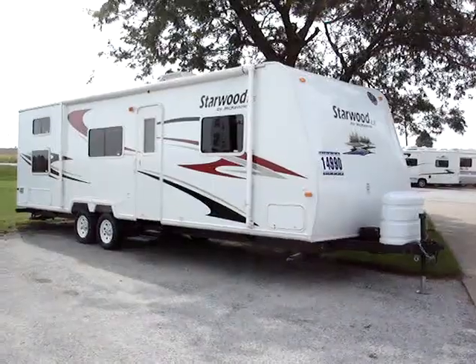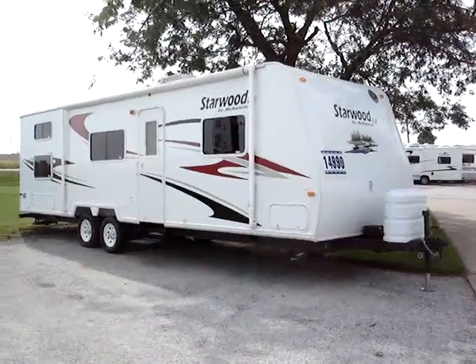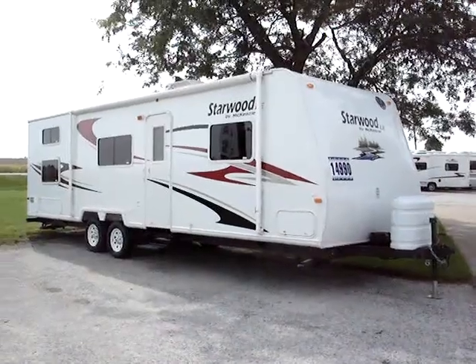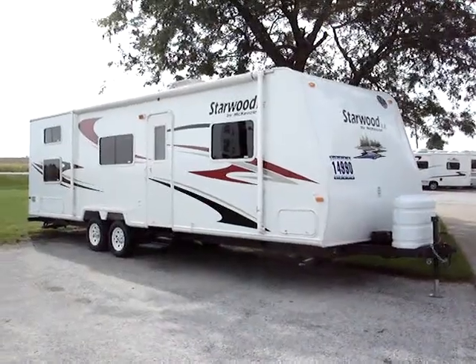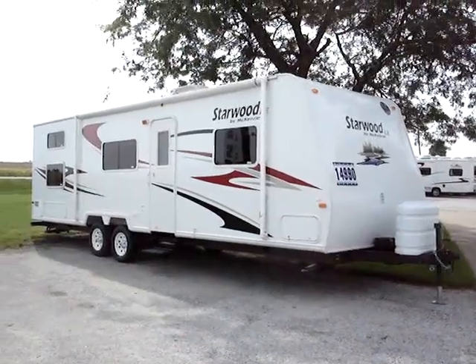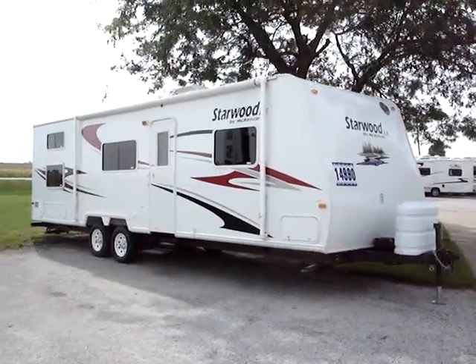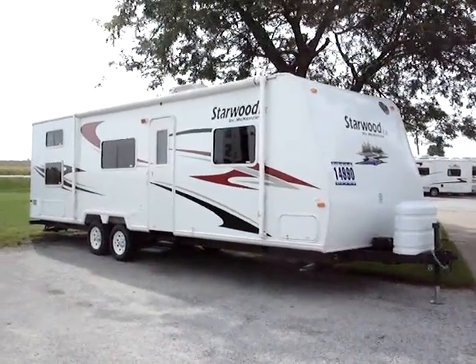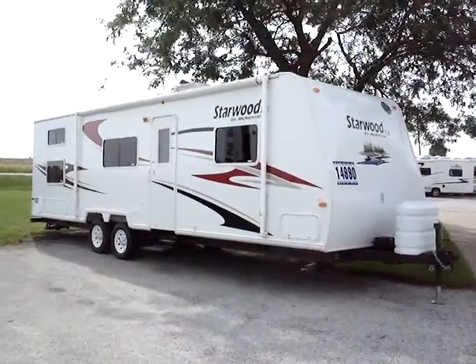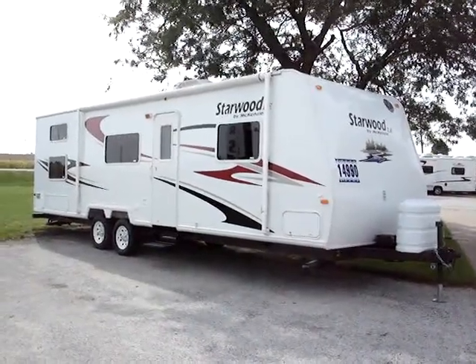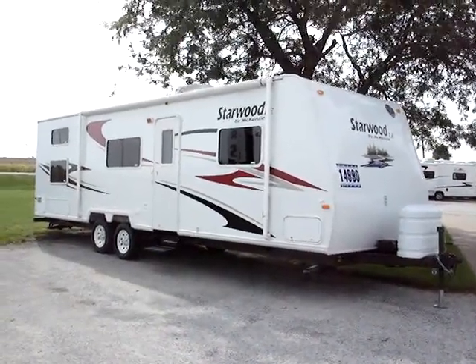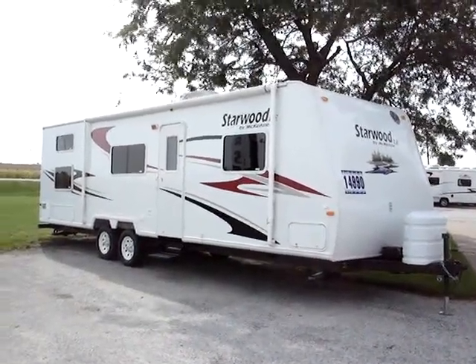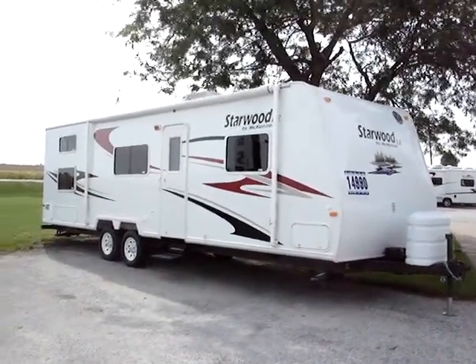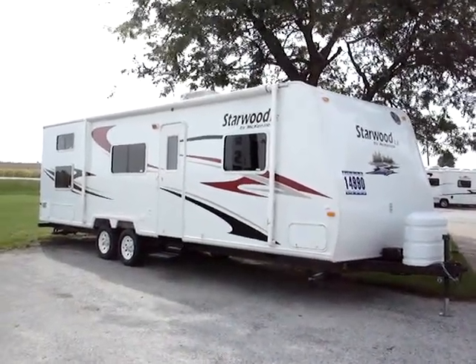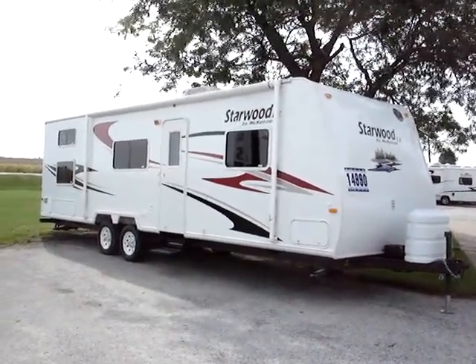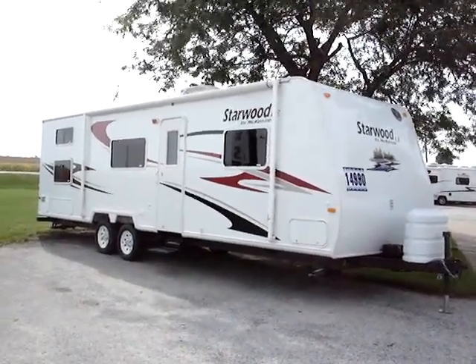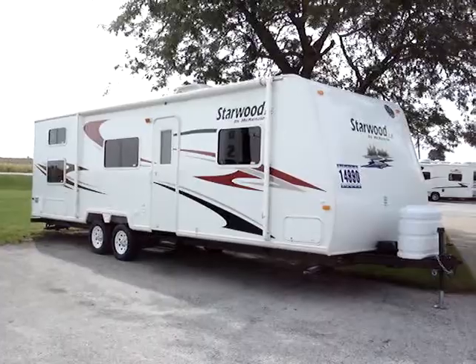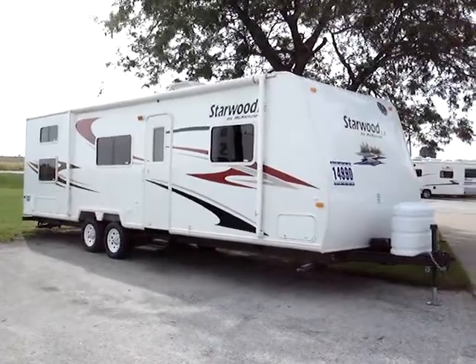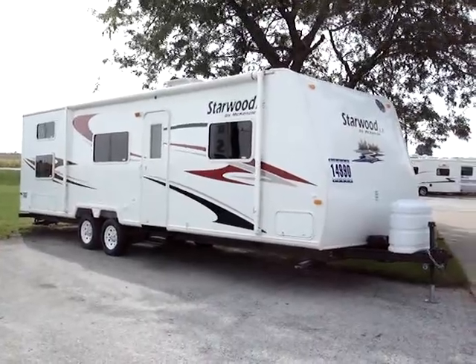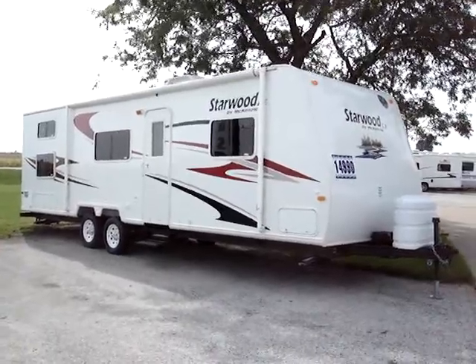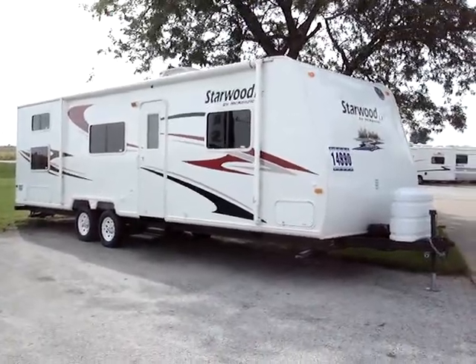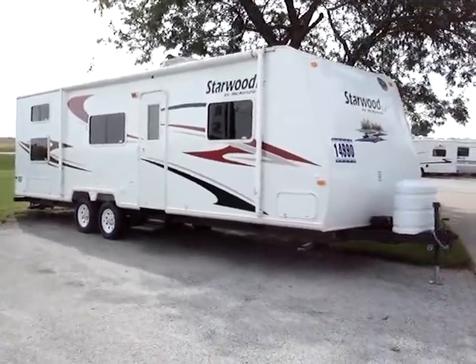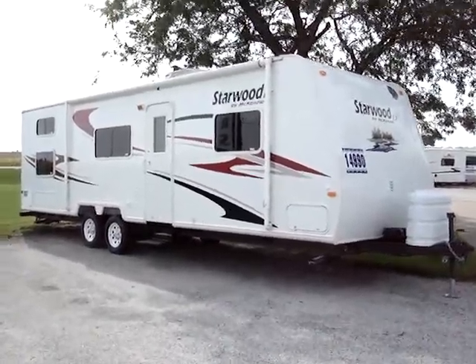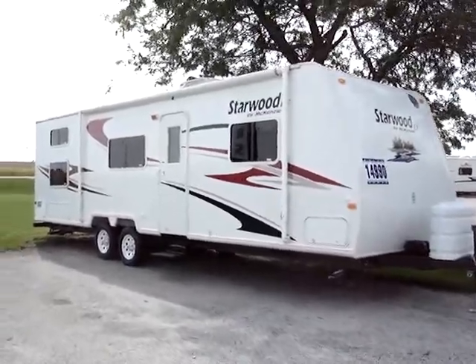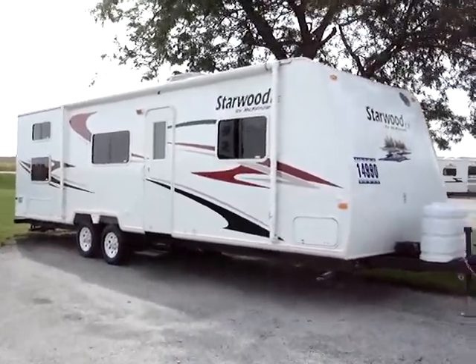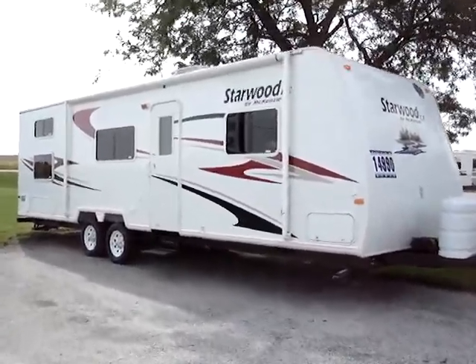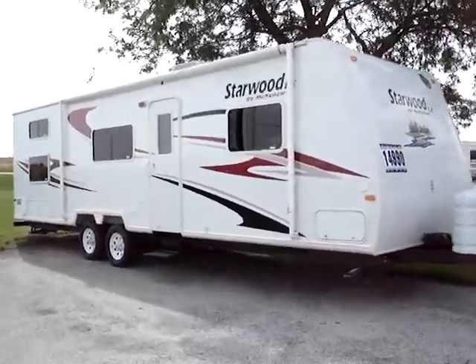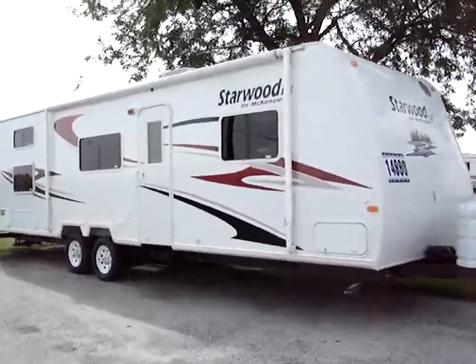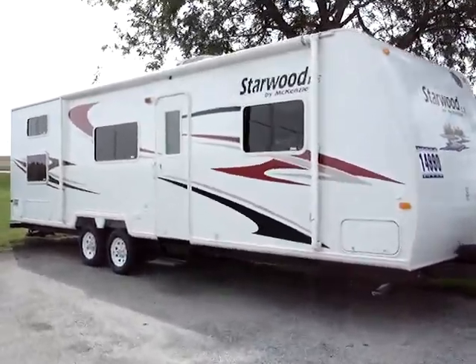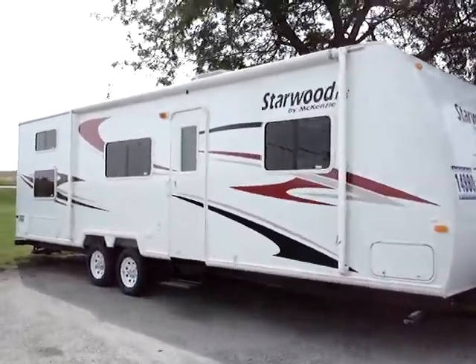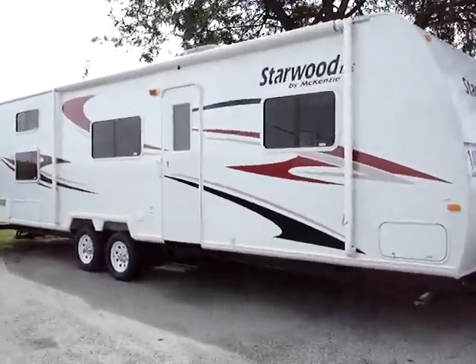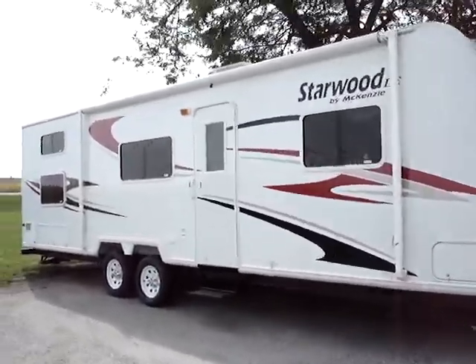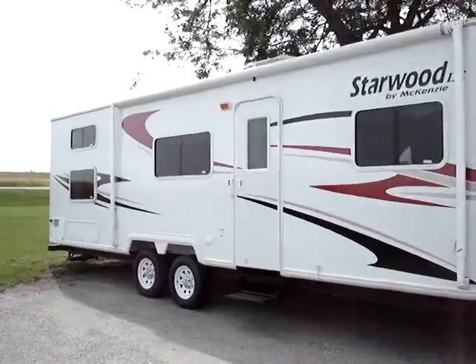This is the Starwood Model 29 SKS by Monaco McKenzie. This presentation is brought to you by RVoverstock.com — RVoverstock, best deal nationwide.